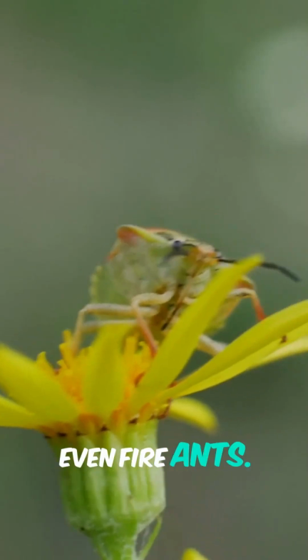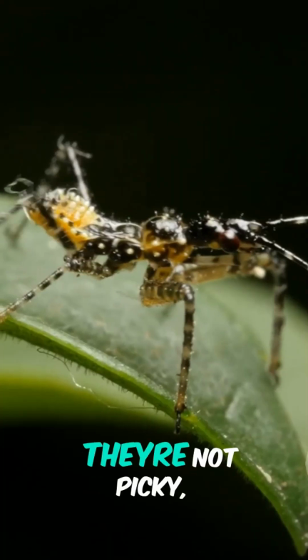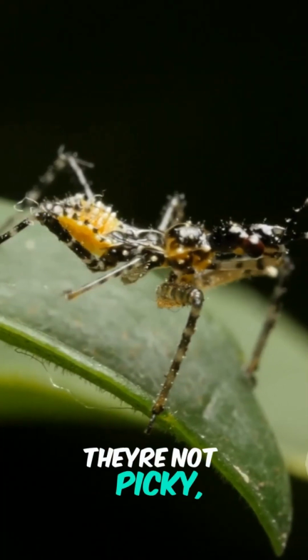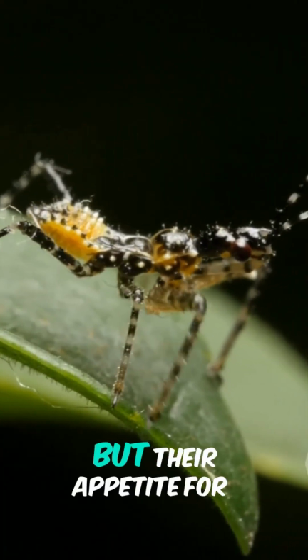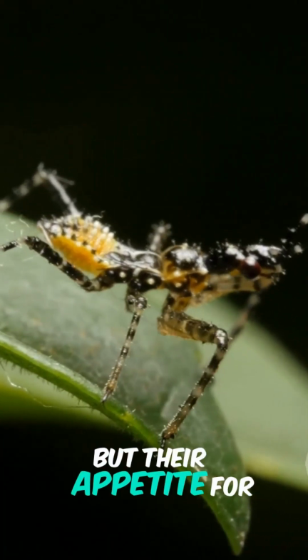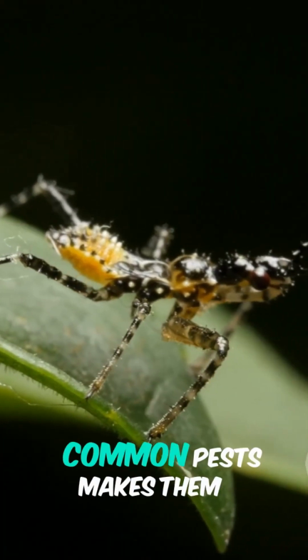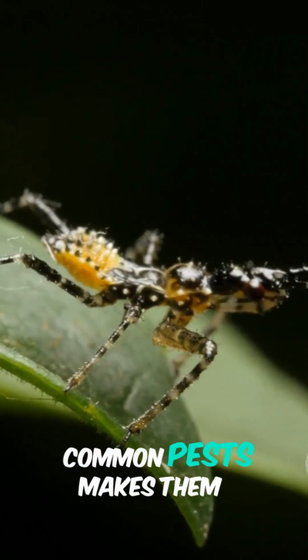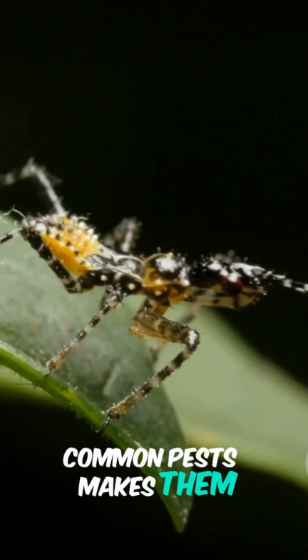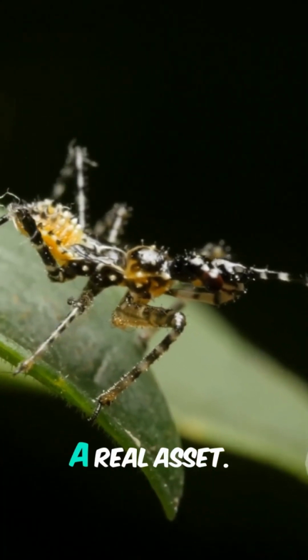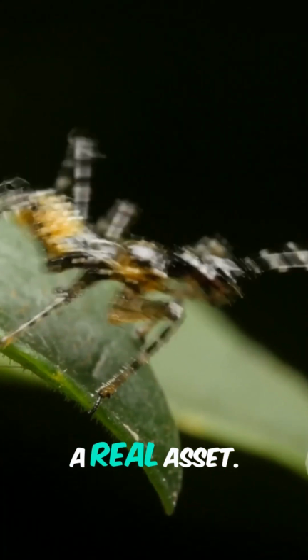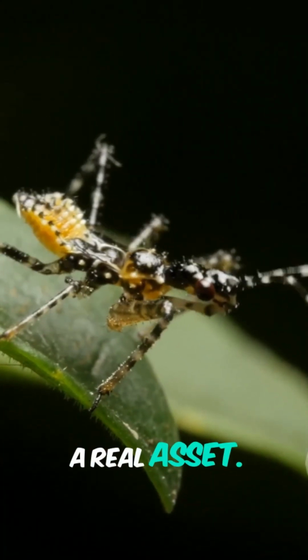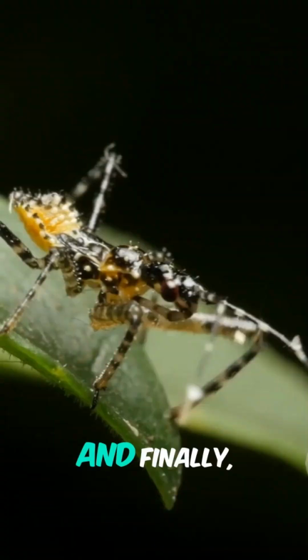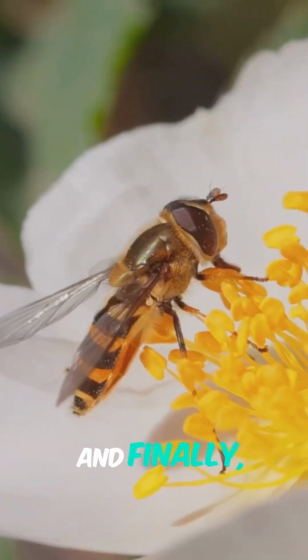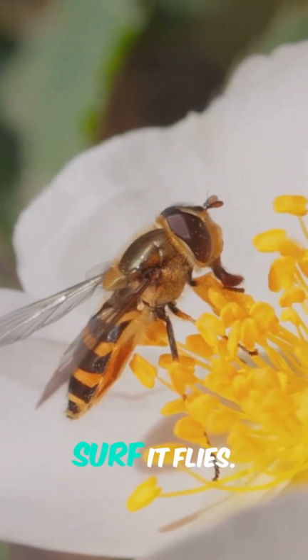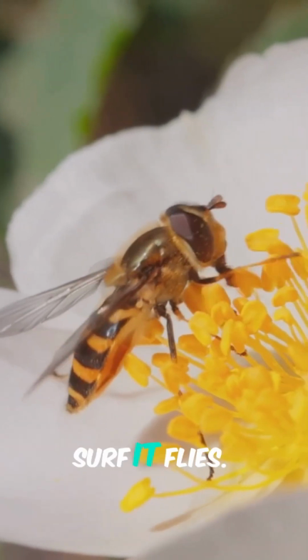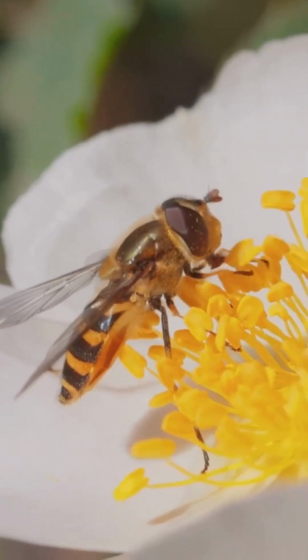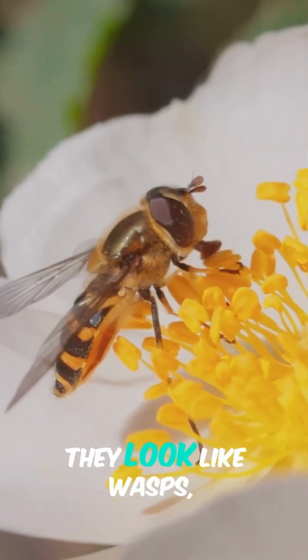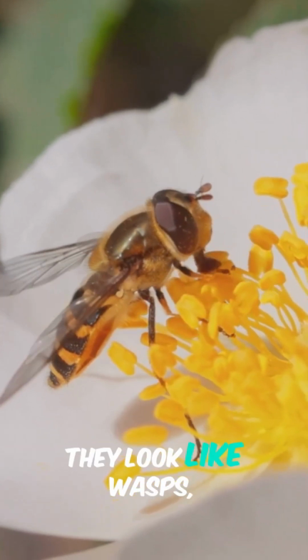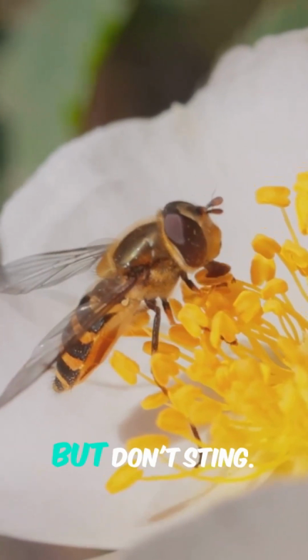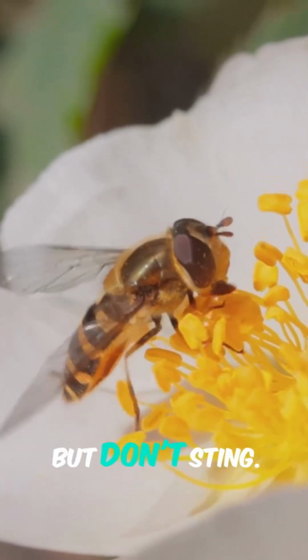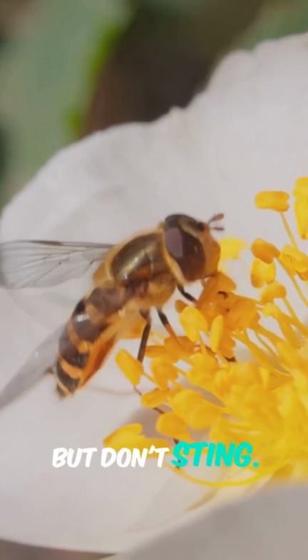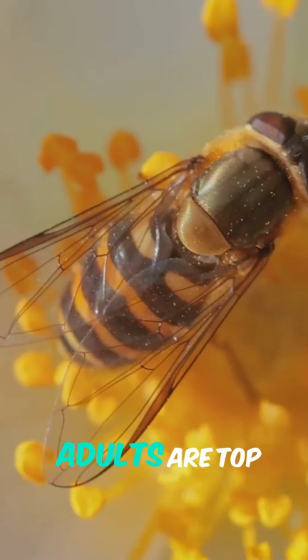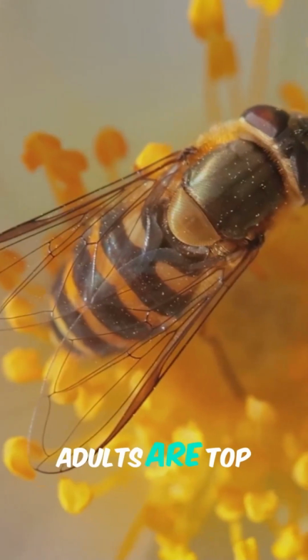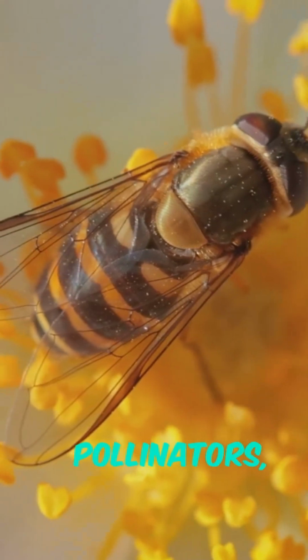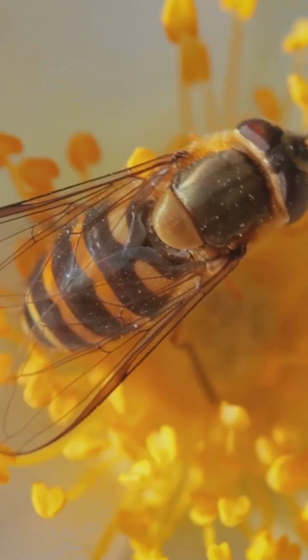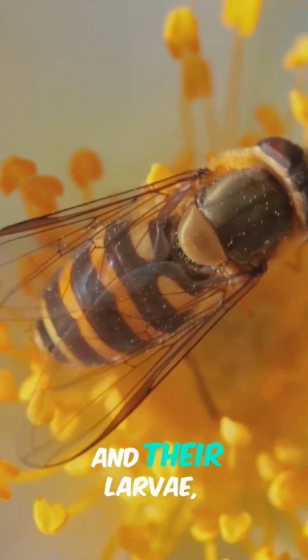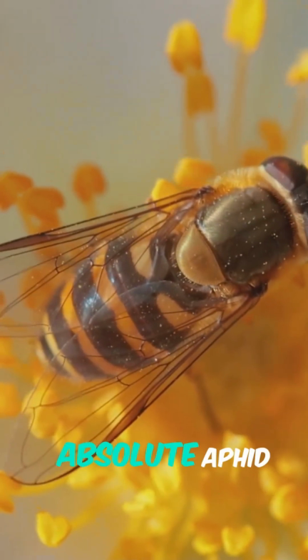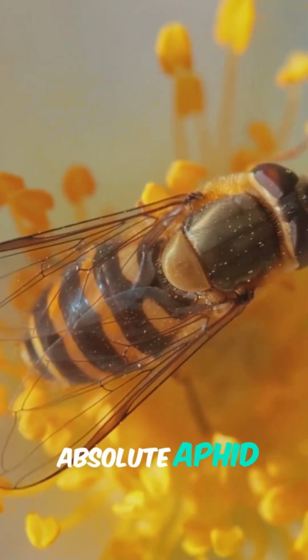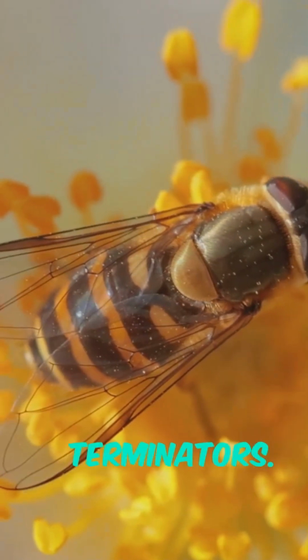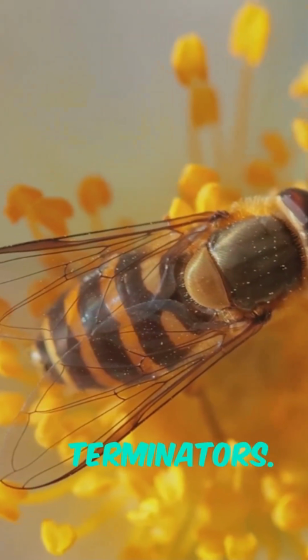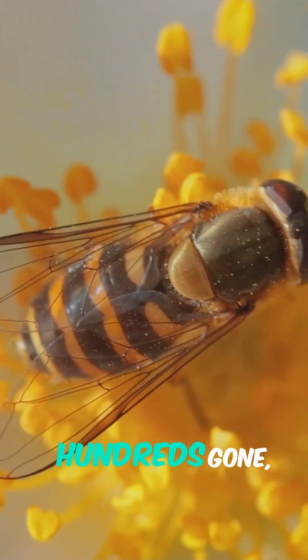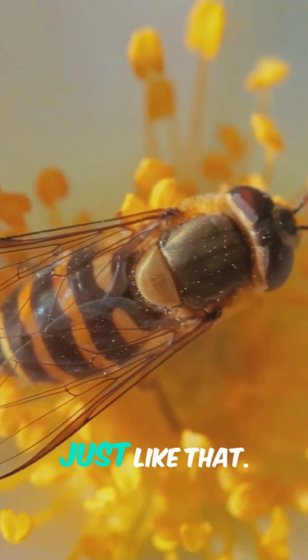Don't forget assassin bugs — with their pointy beaks they ambush caterpillars, beetles, even fire ants. They're not picky, but their appetite for common pests makes them a real asset. And finally, syrphid flies: they look like wasps but don't sting. Adults are top pollinators and their larvae are absolute aphid terminators — hundreds gone, just like that.